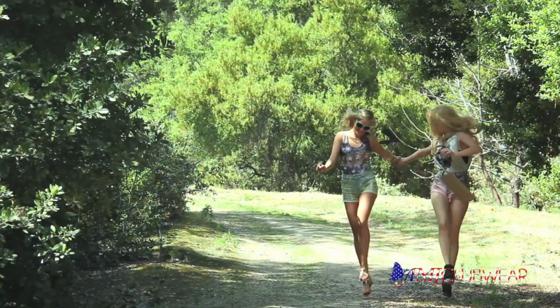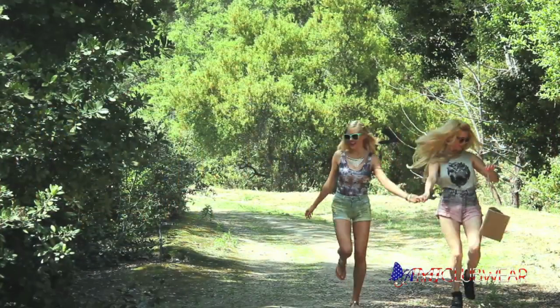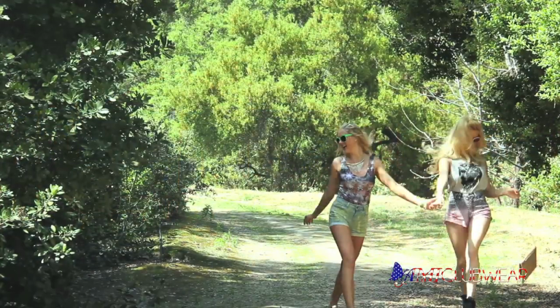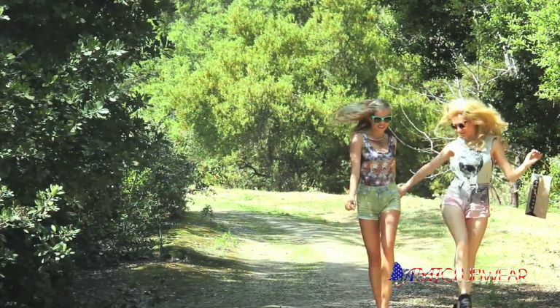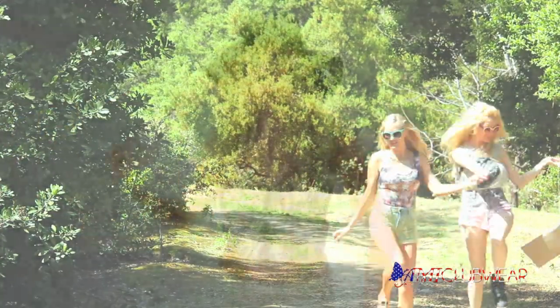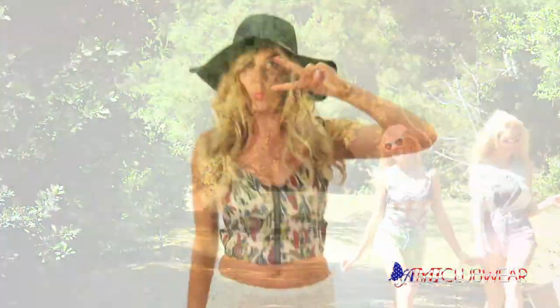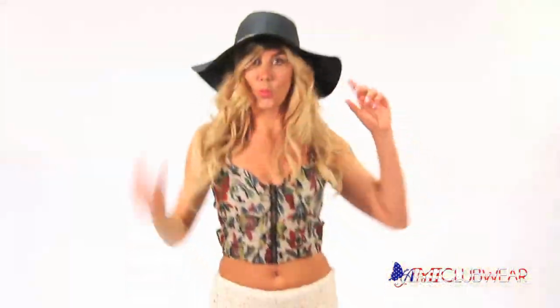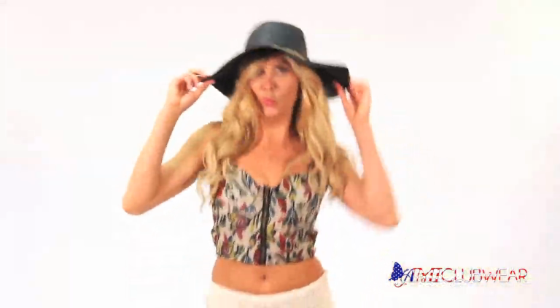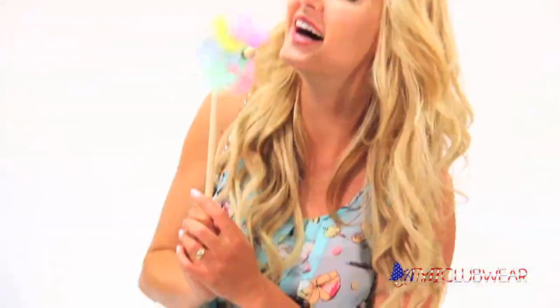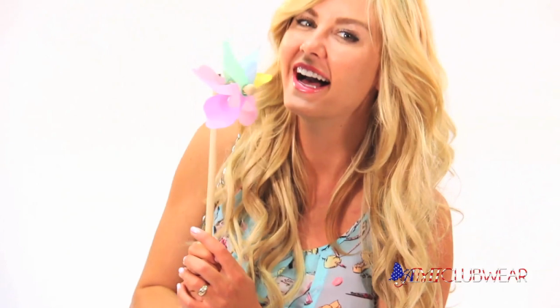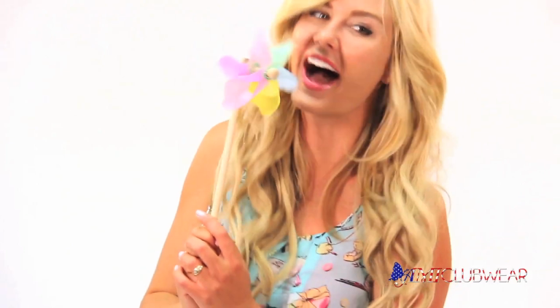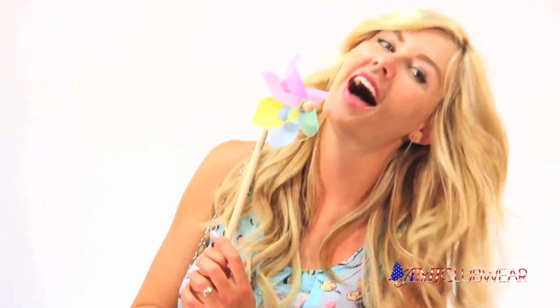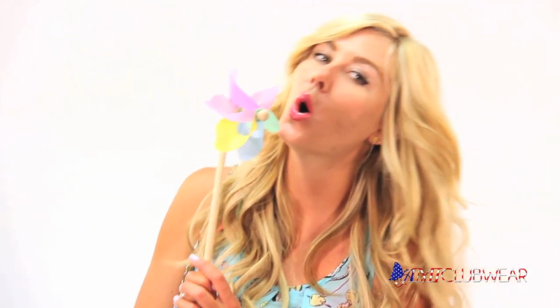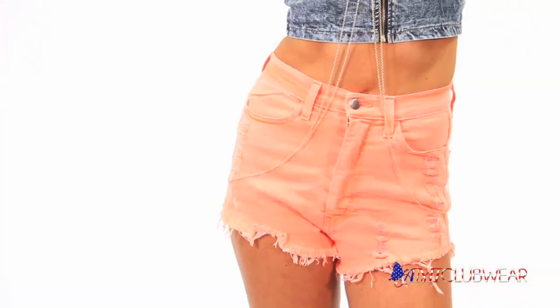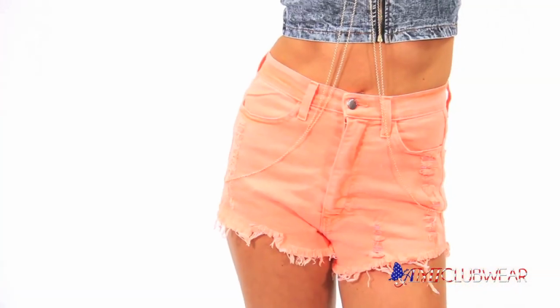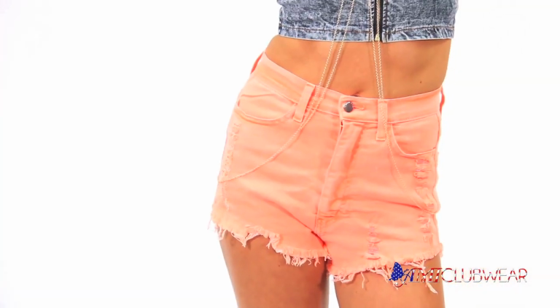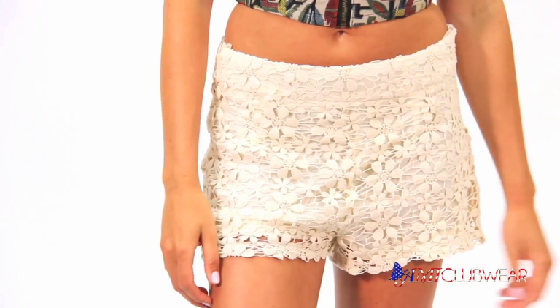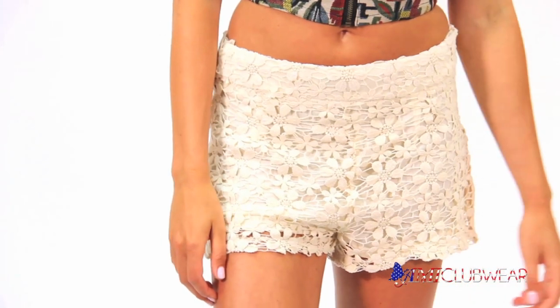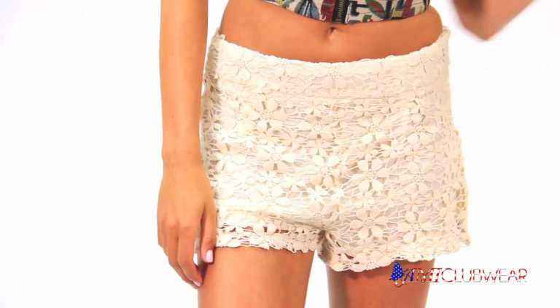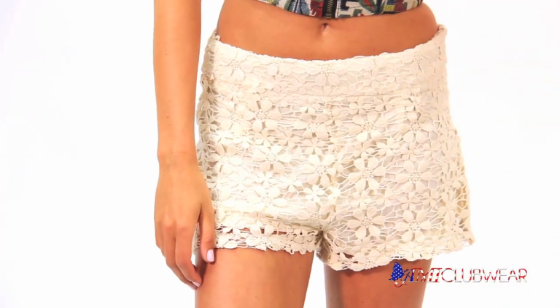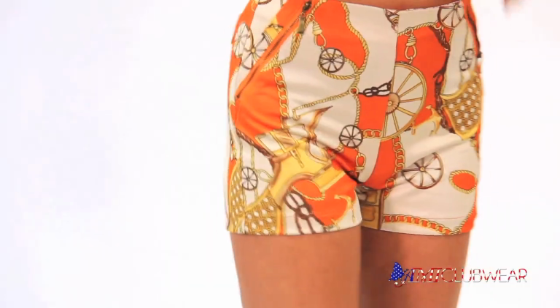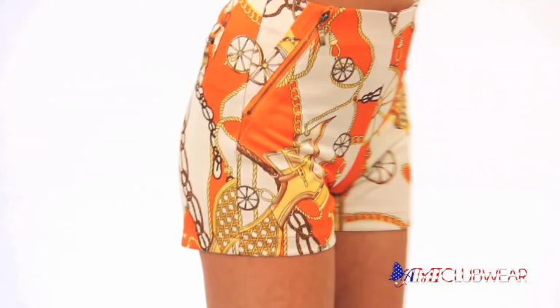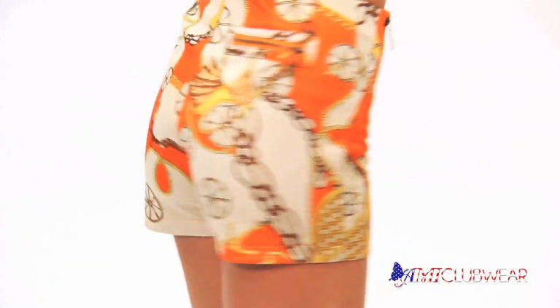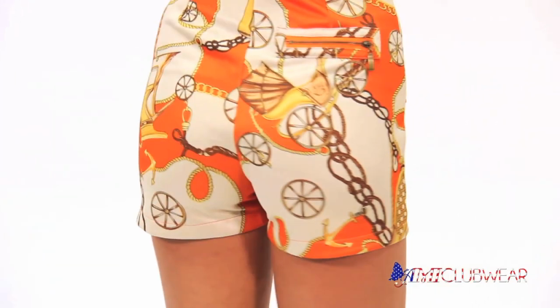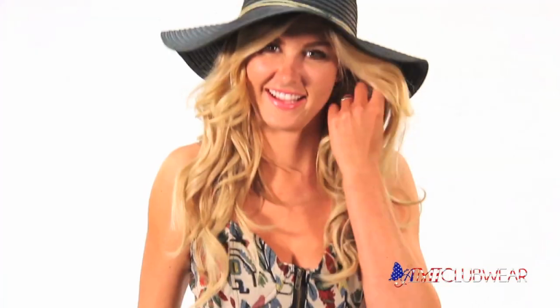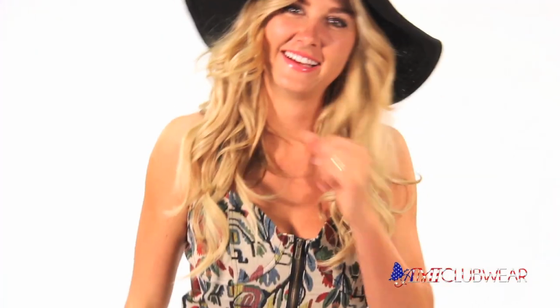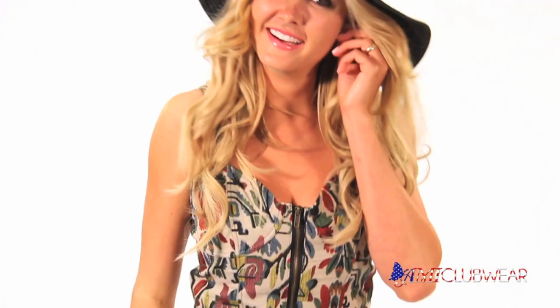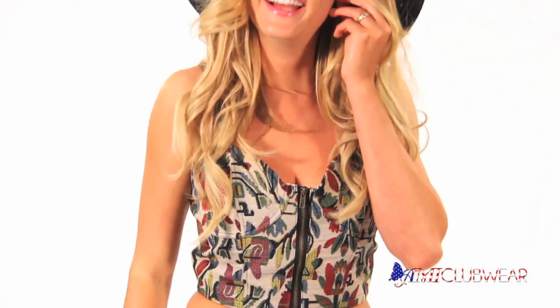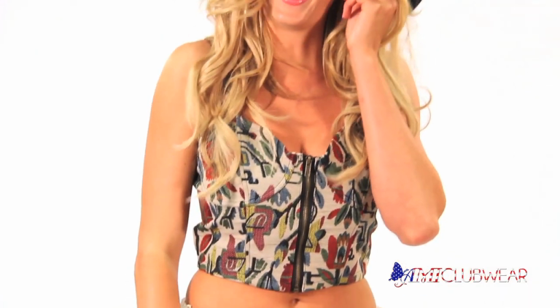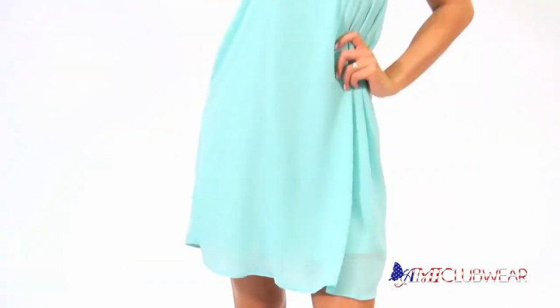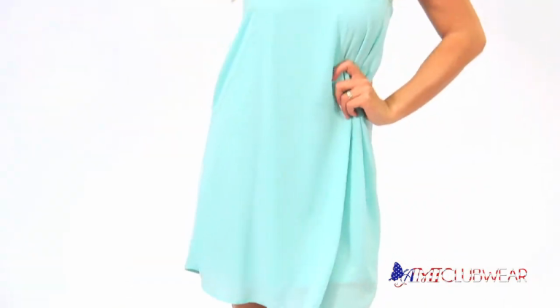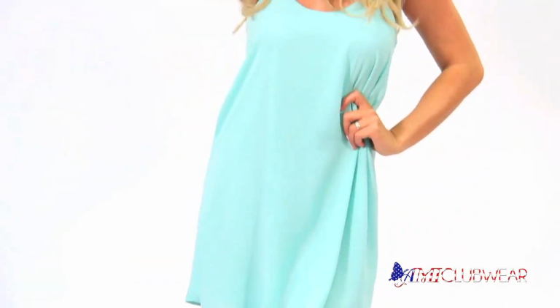Summer is a time to be comfy, cool, and bring out the best looks. This summer is all about cut-off shorts, crocheted shorts, and awesome prints. And don't forget to throw in a crop top or some flowy chiffon into the mix.